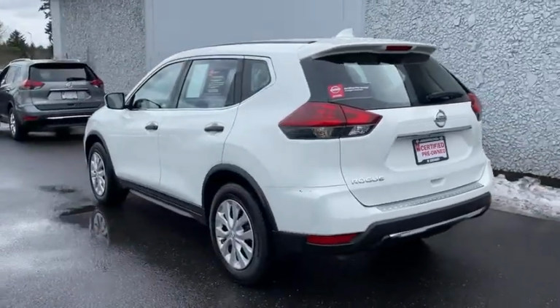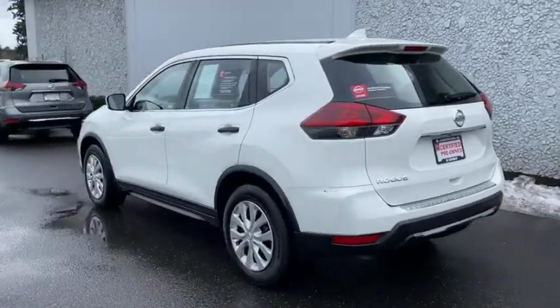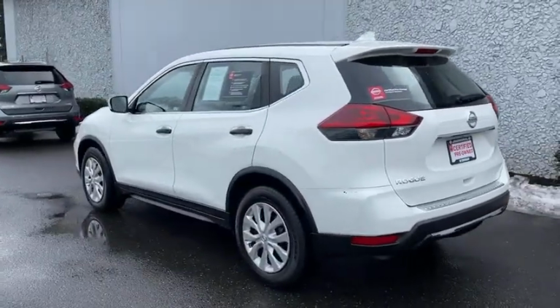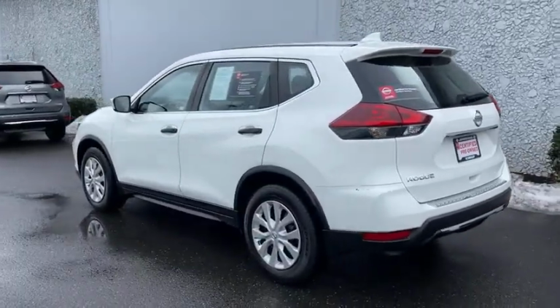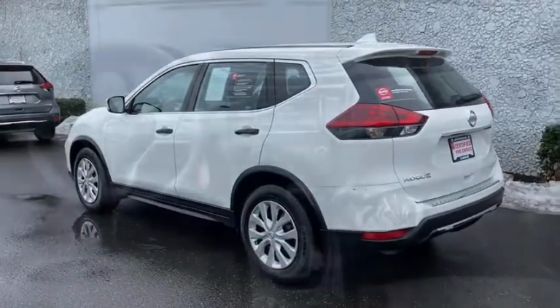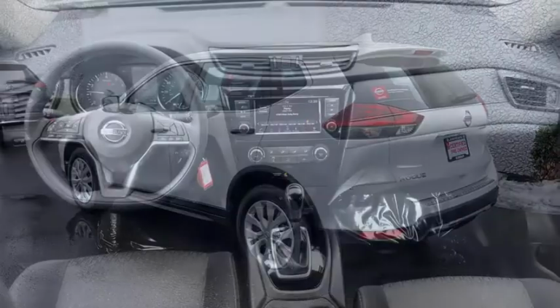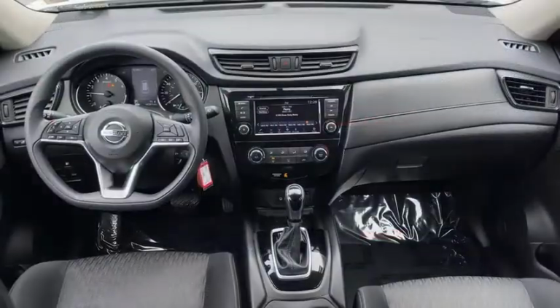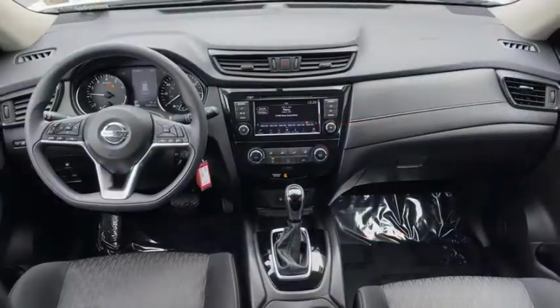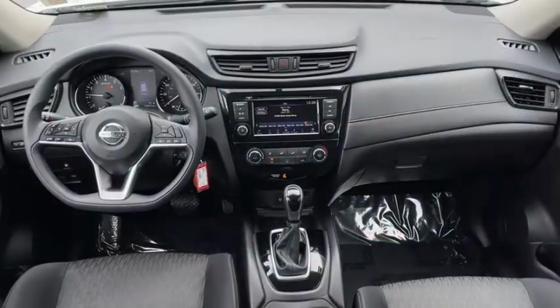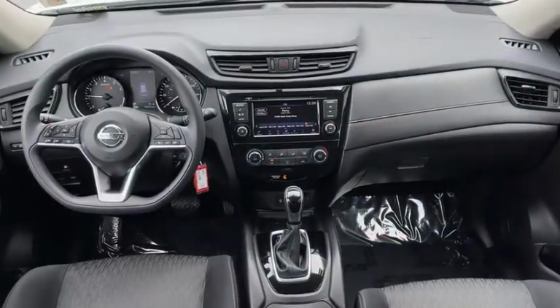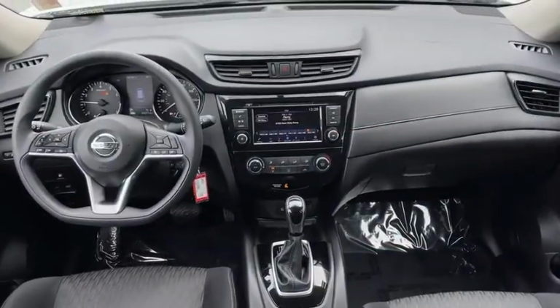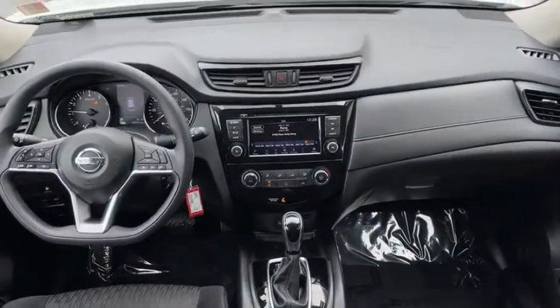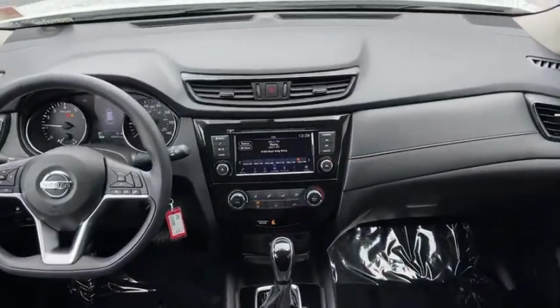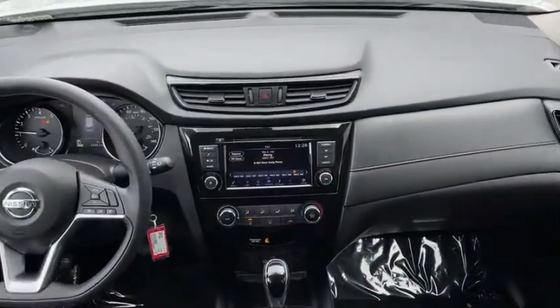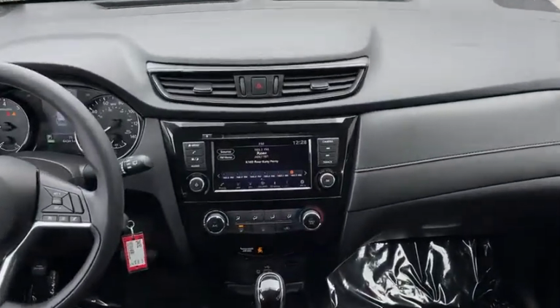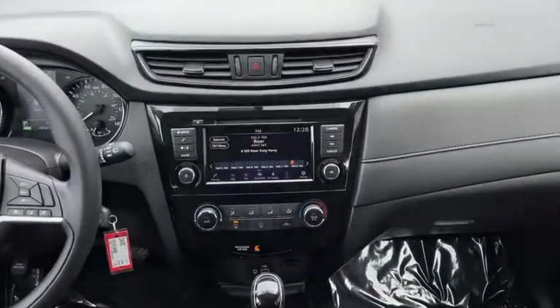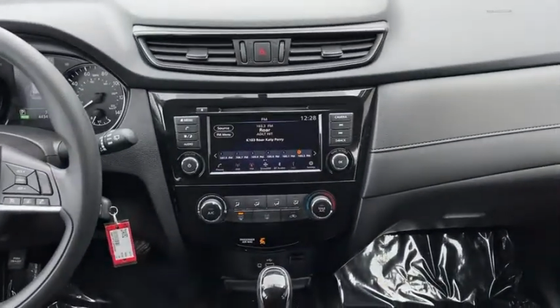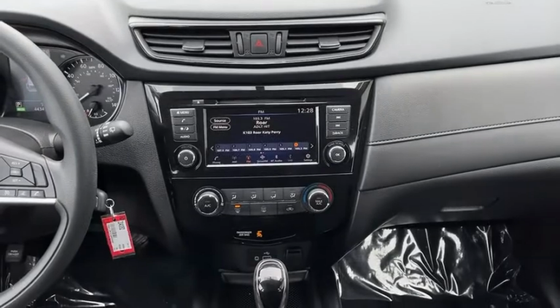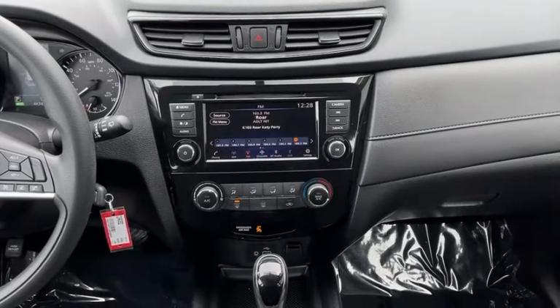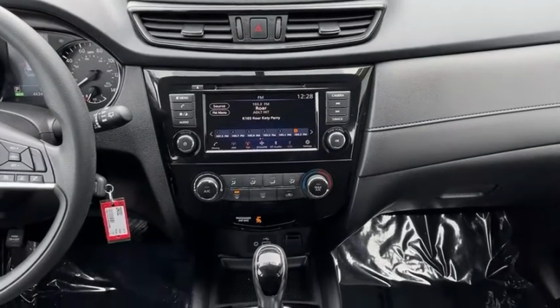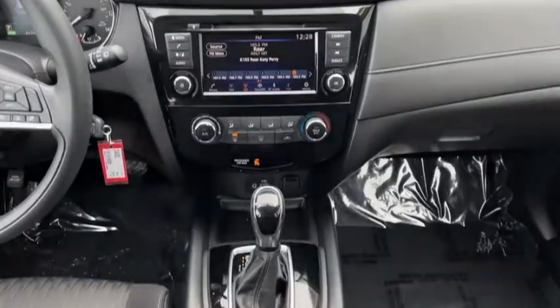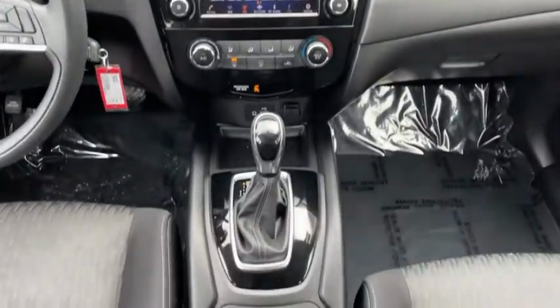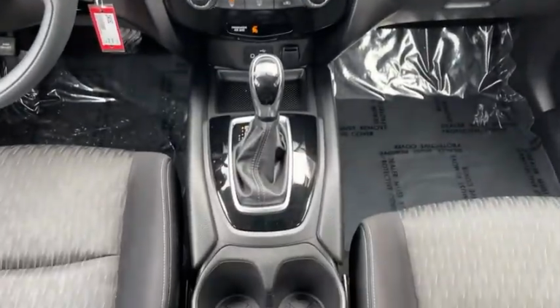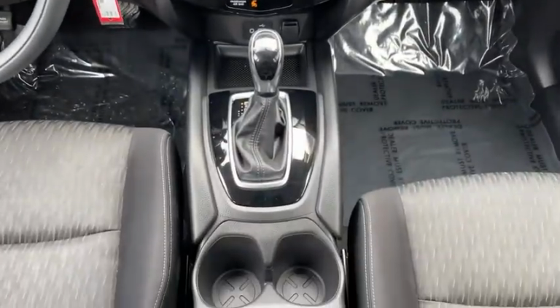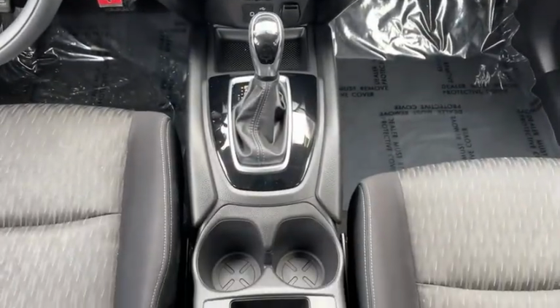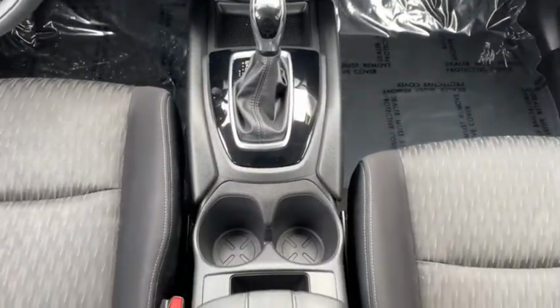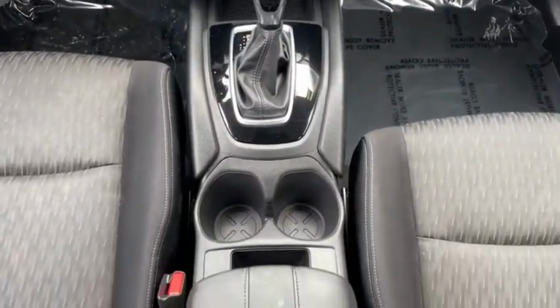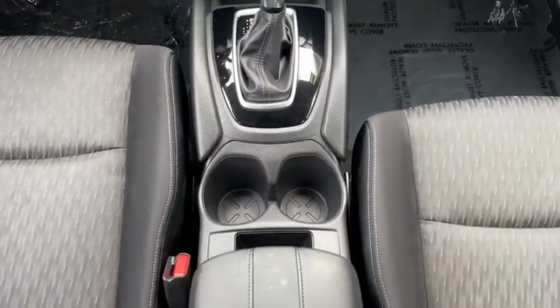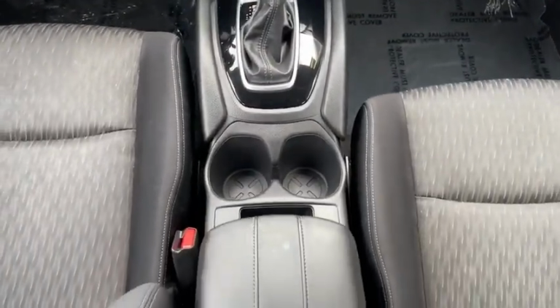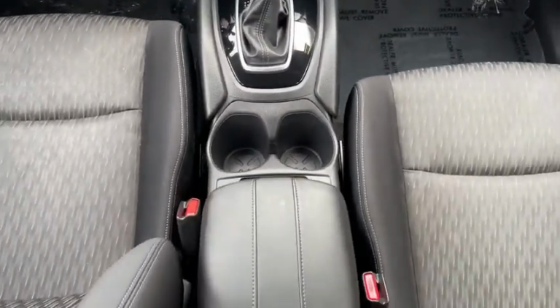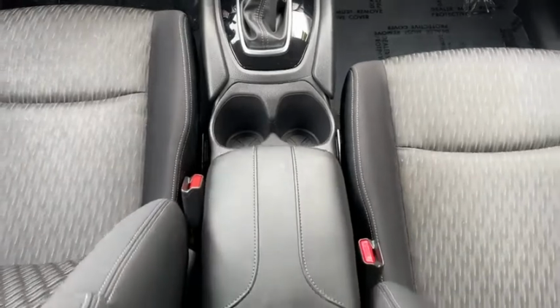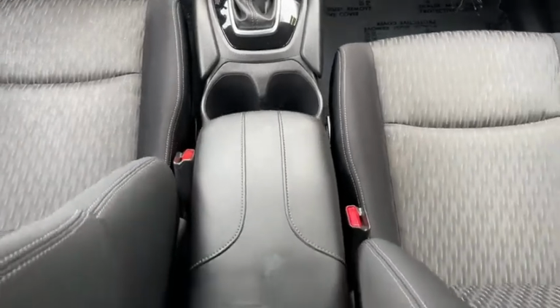Air conditioning front, cruise control, anti-theft security system, center armrest, hands-free communication, clock, power windows, power door locks, trip odometer, airbag deactivation, USB connection.